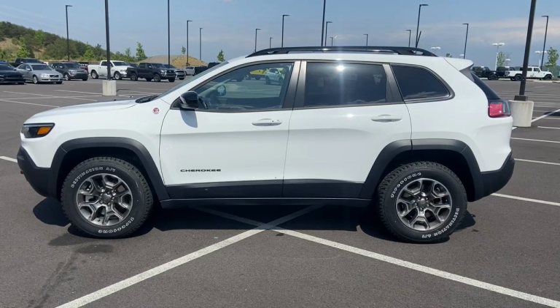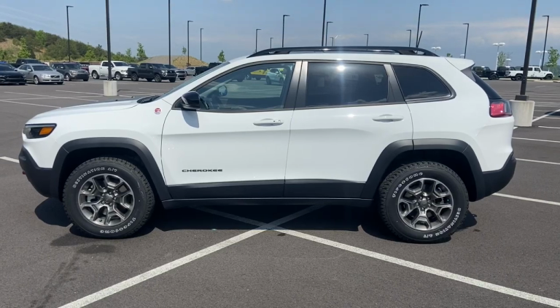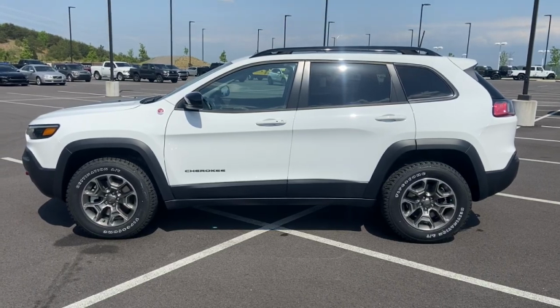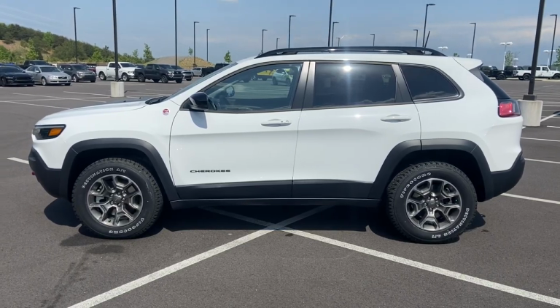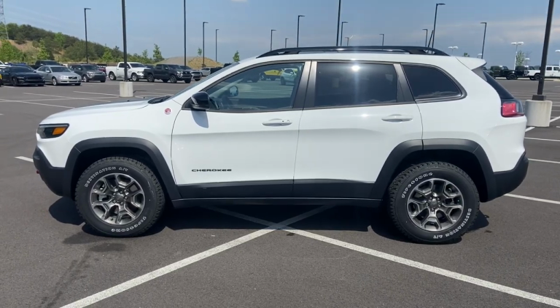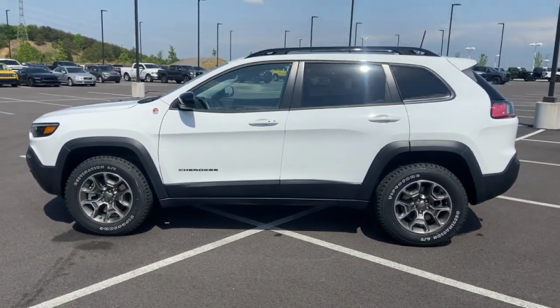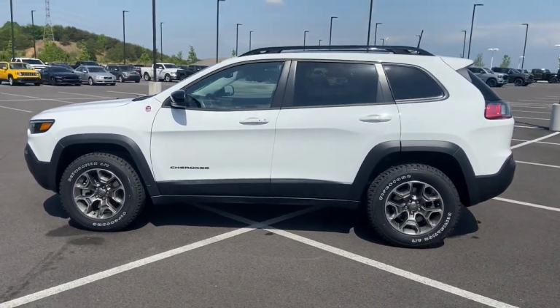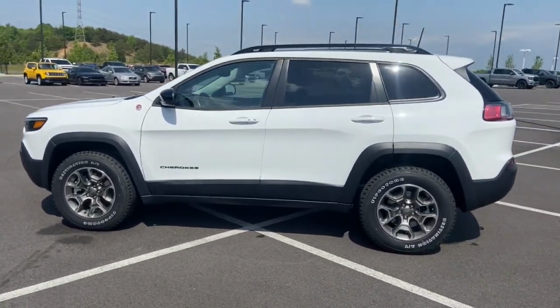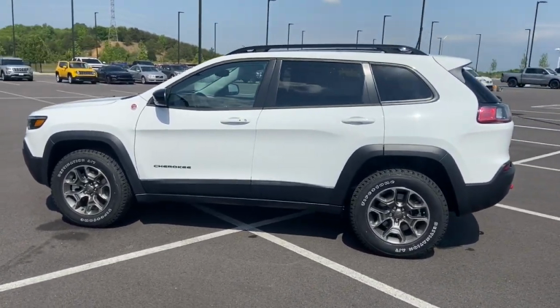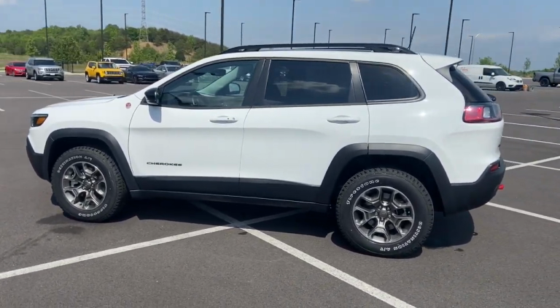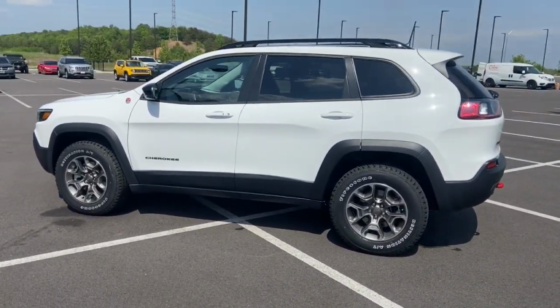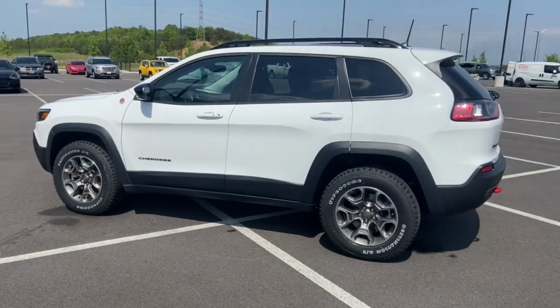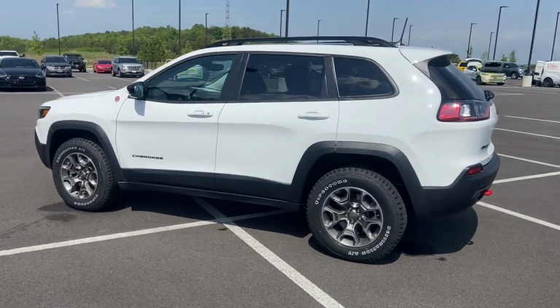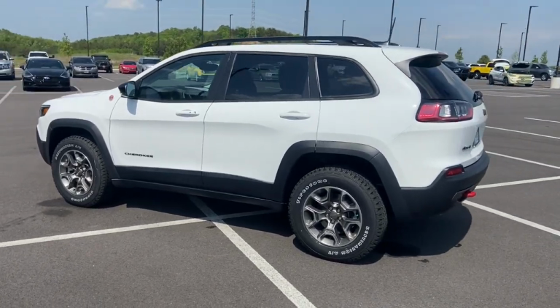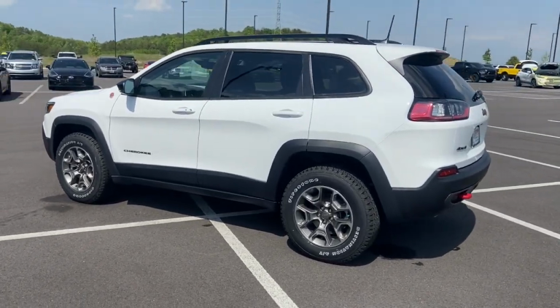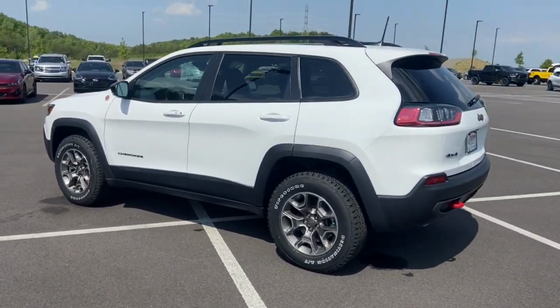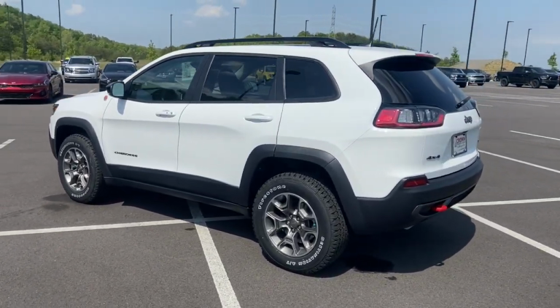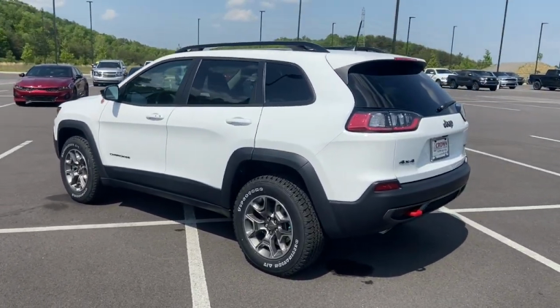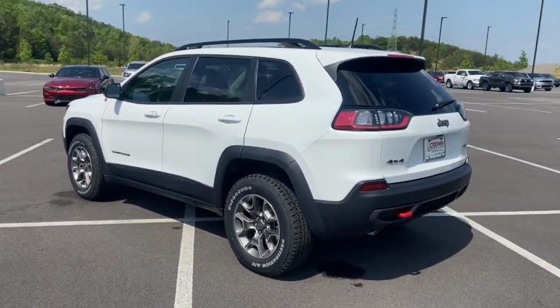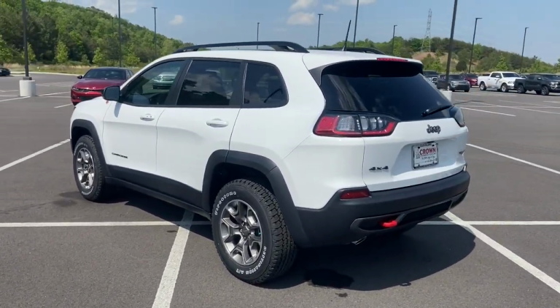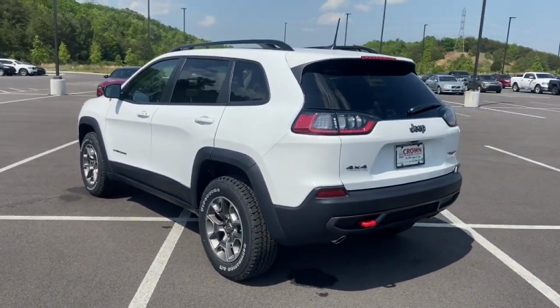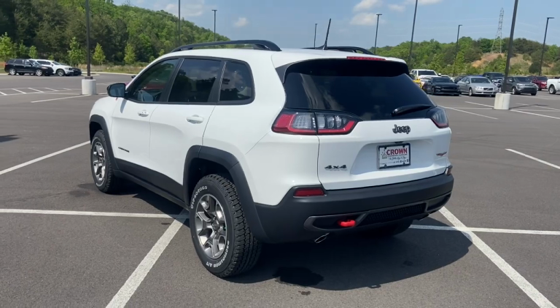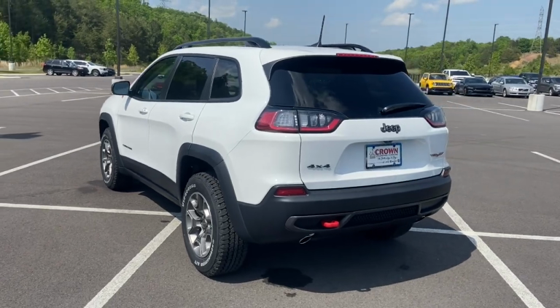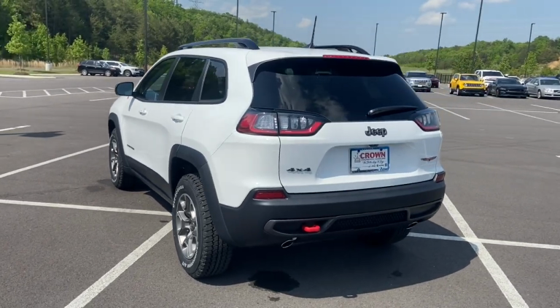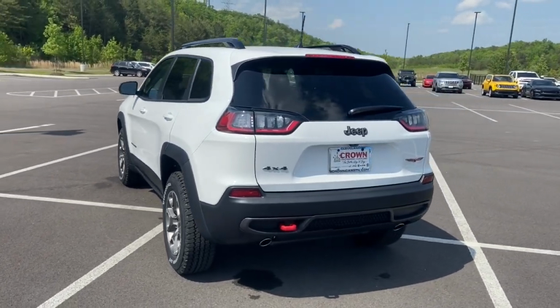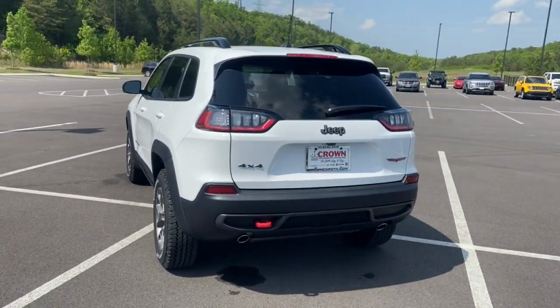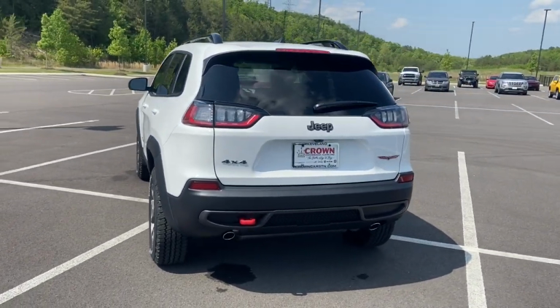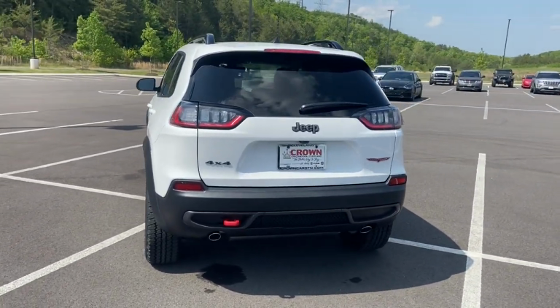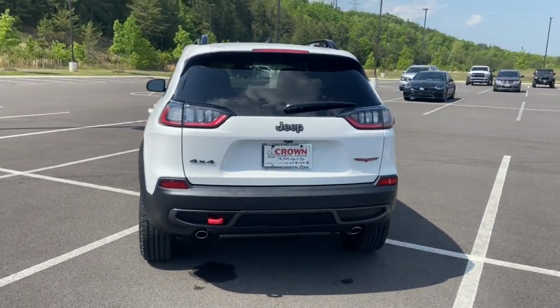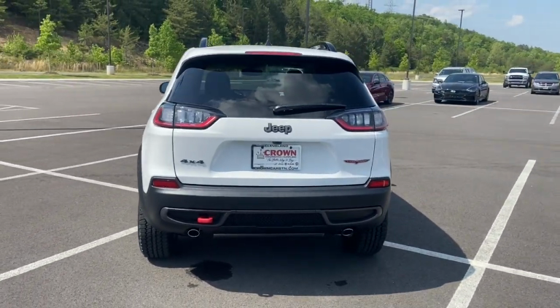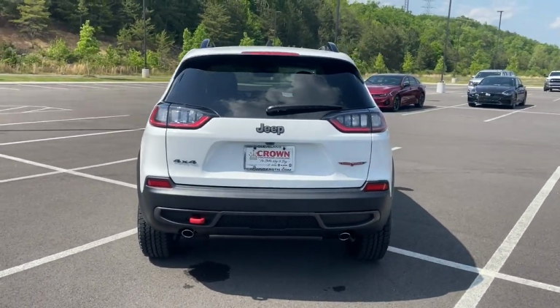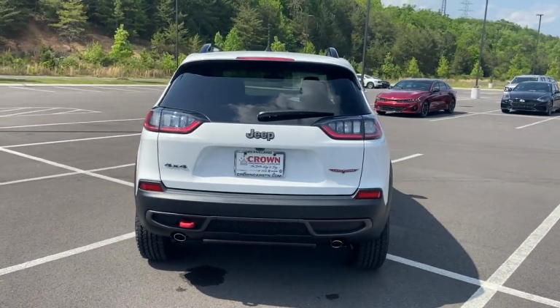Get into the 2022 Jeep Cherokee. The Cherokee has your back on all your adventures. Its generous cargo capacity, safety technology, off-road capability, and passenger-friendly interior infuse each journey with confidence.